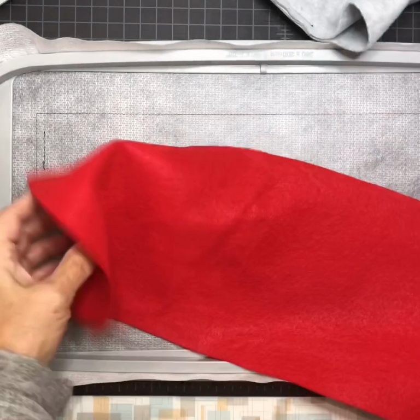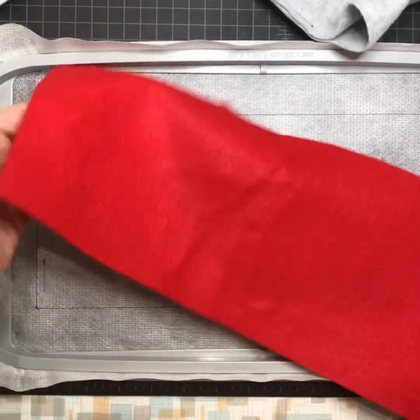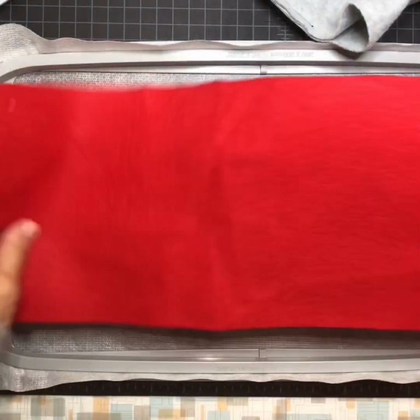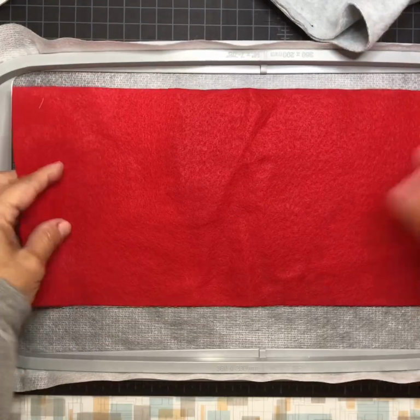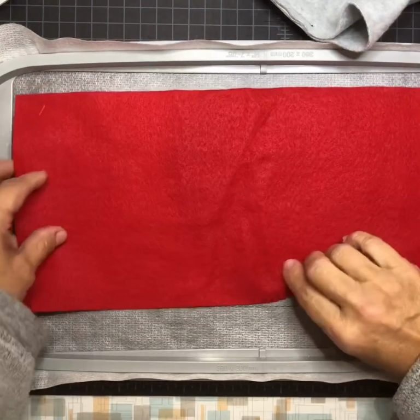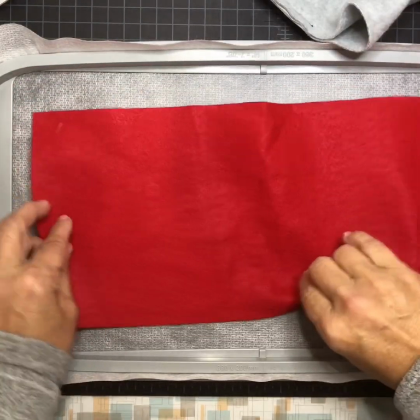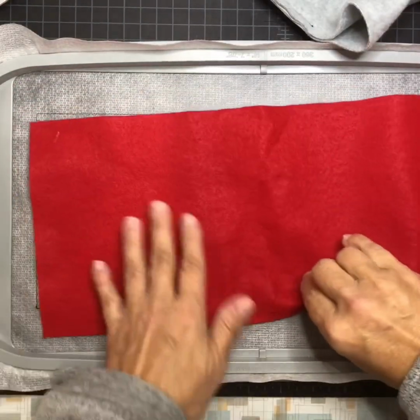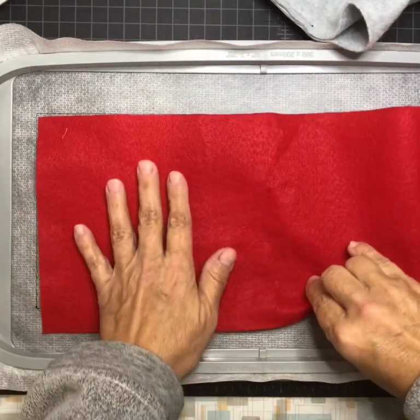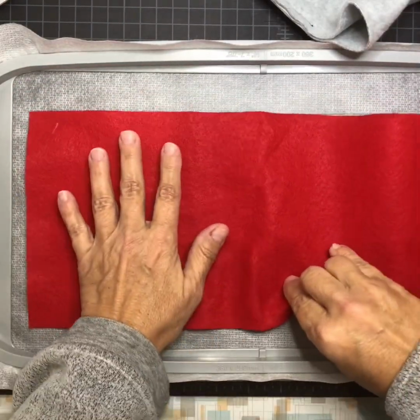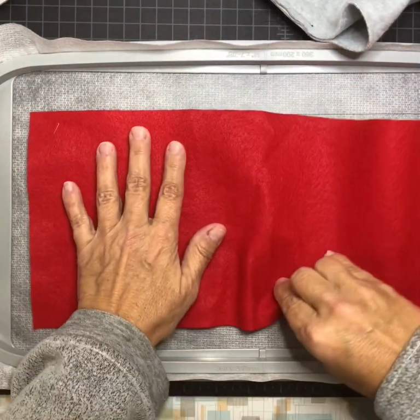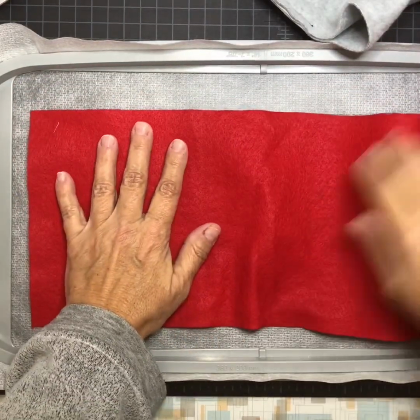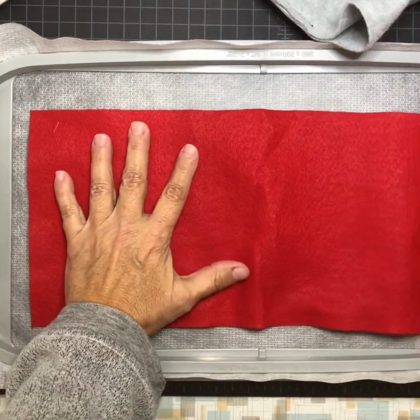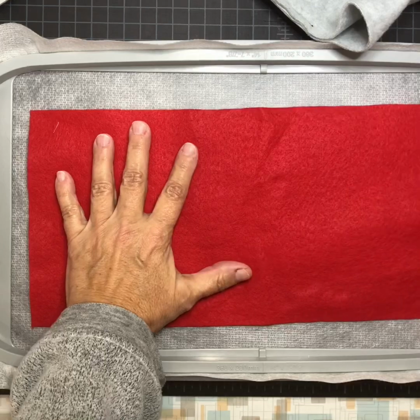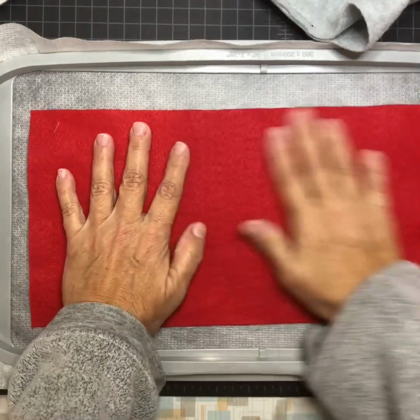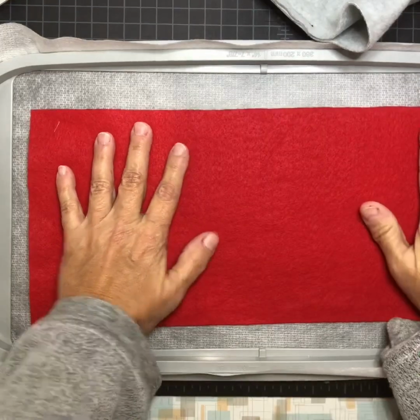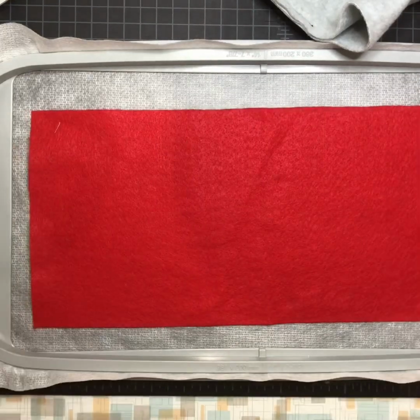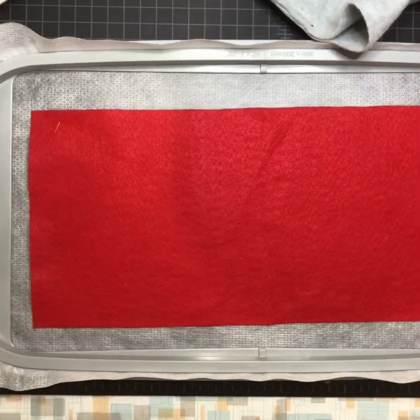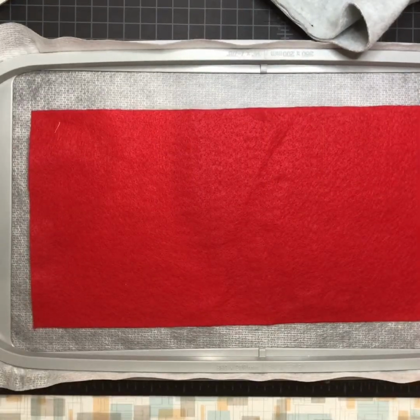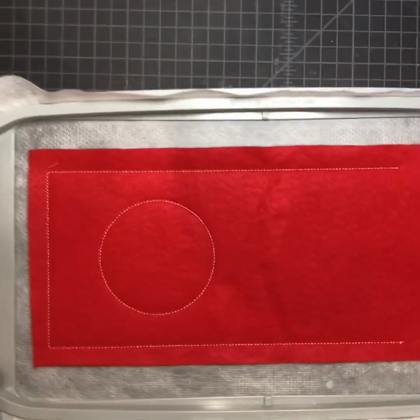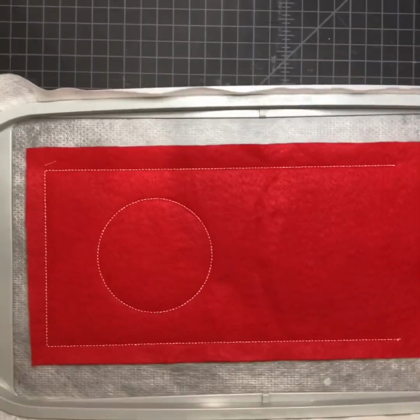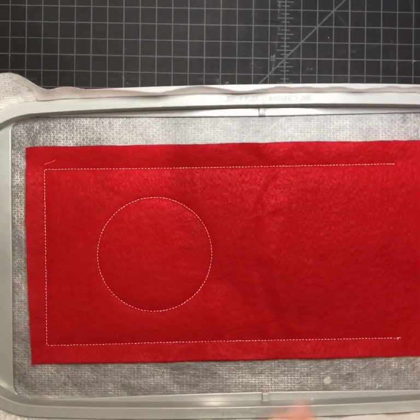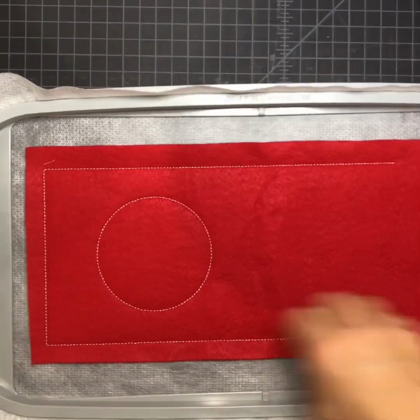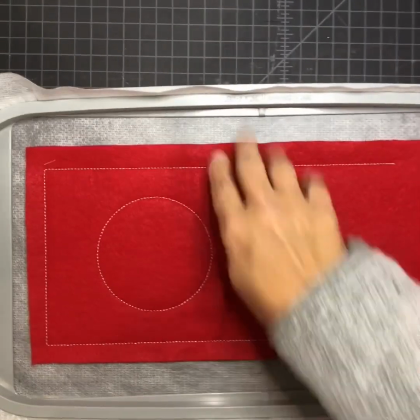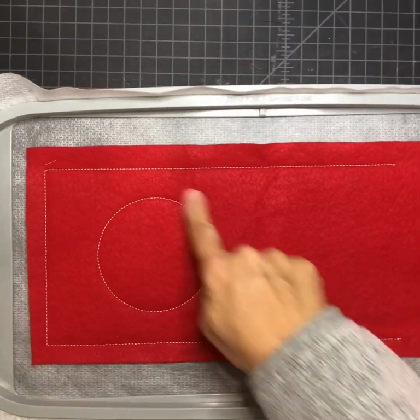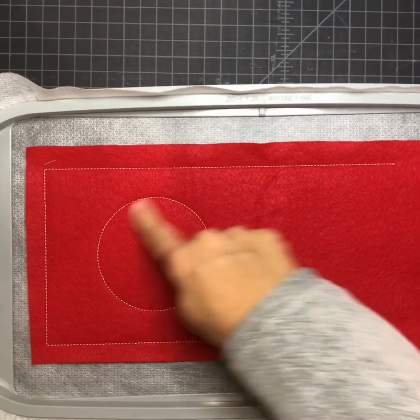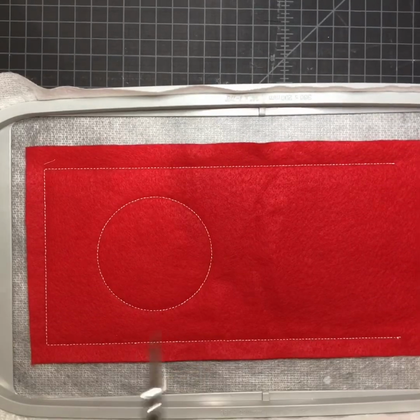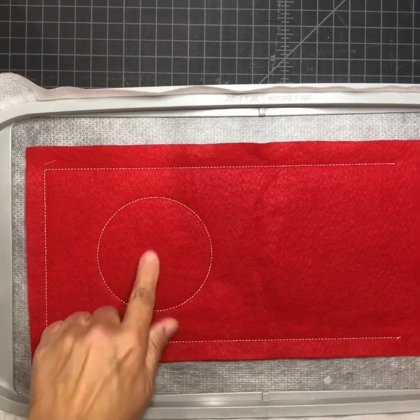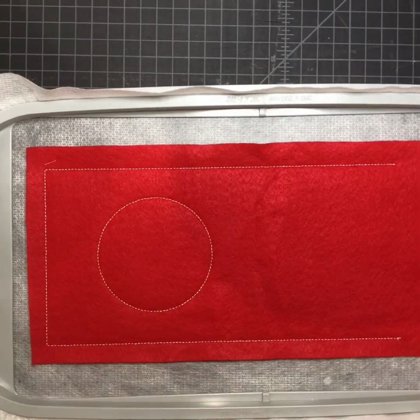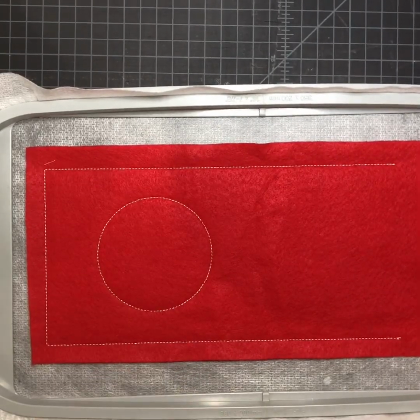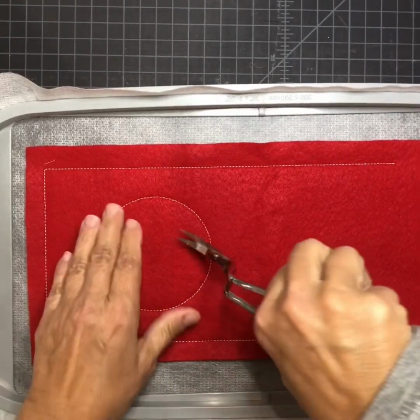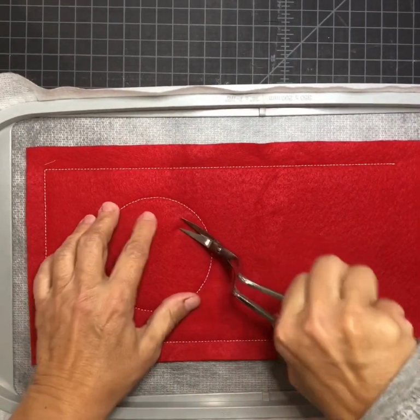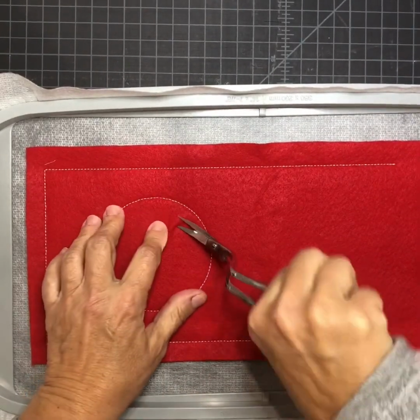I'm going to cover it with my fabric, line it up here at the top, tape it in place, and then go stitch it — tack it down. It did the tack down and it did the circle for the opening, which is going to be satin stitch.